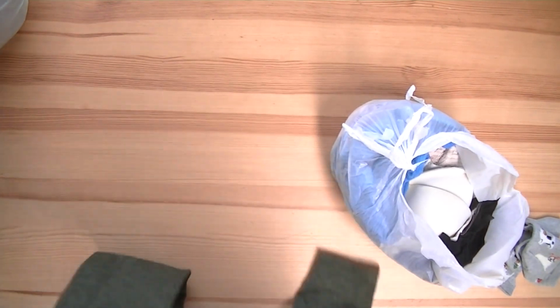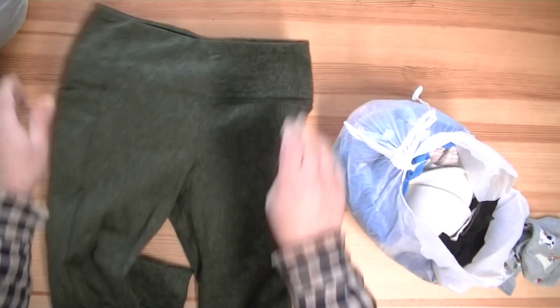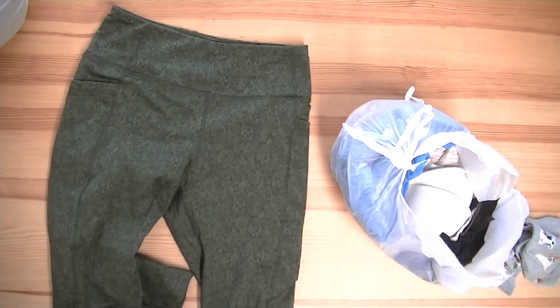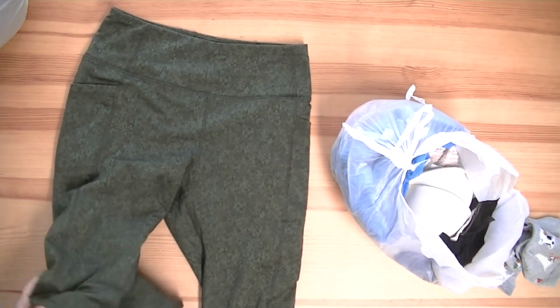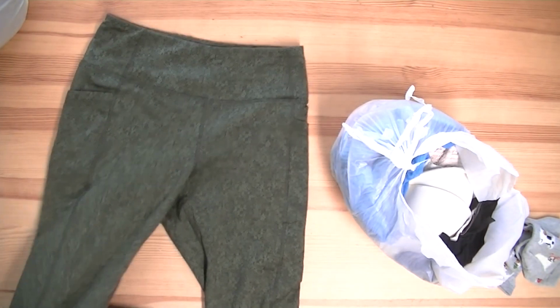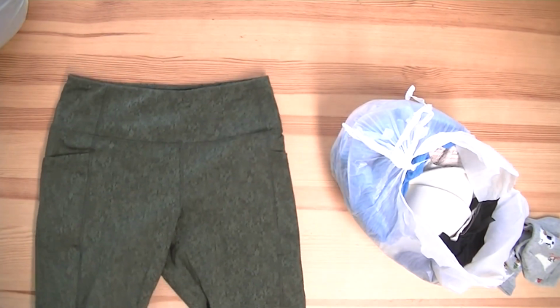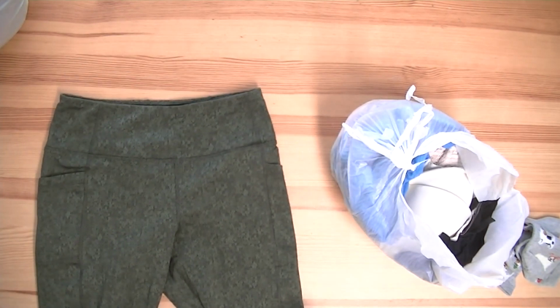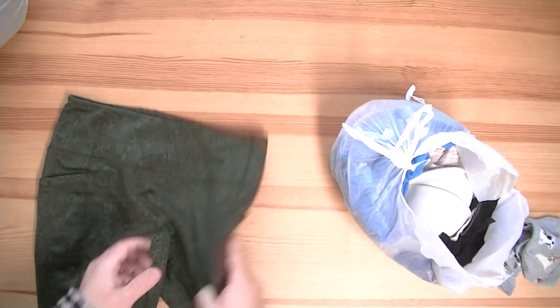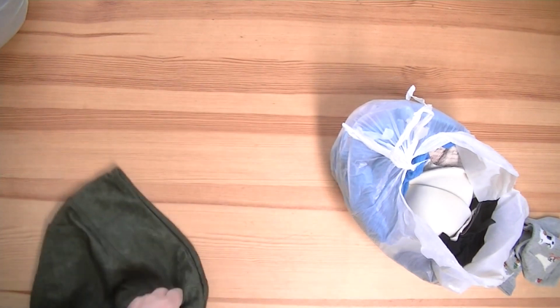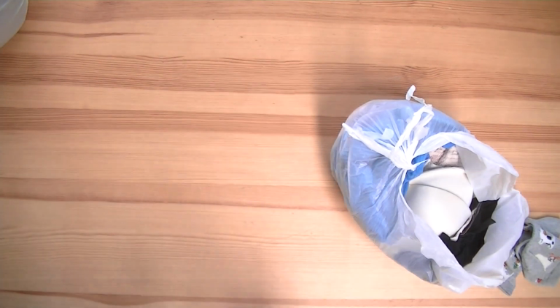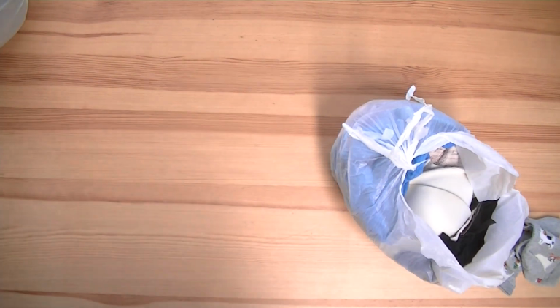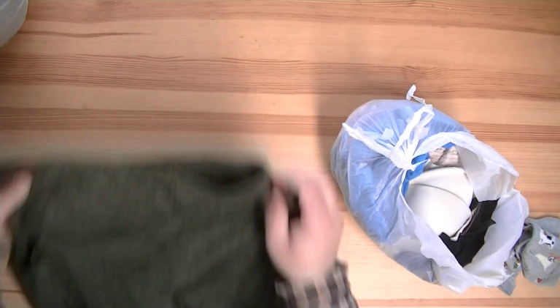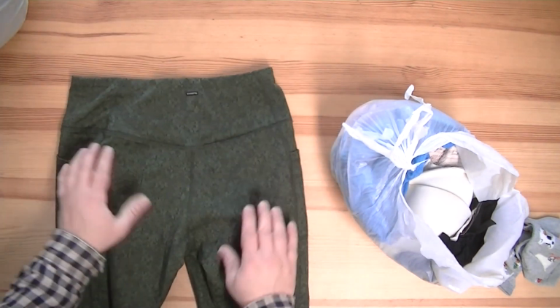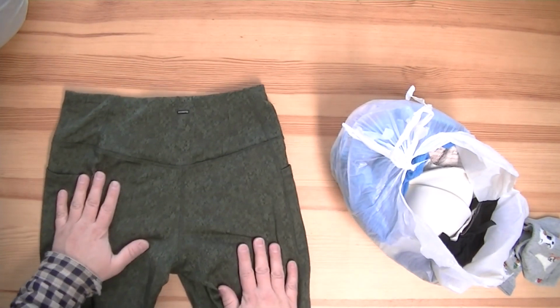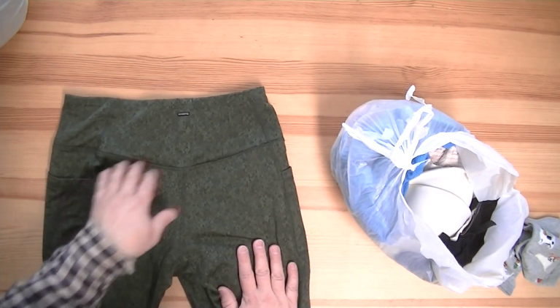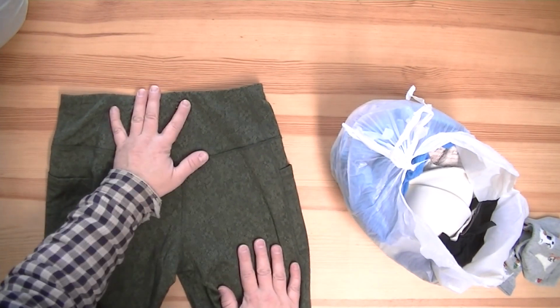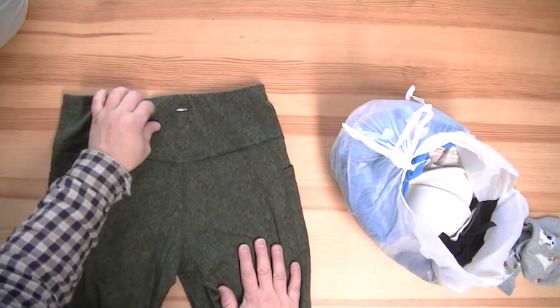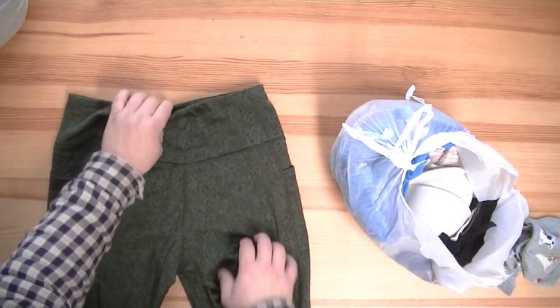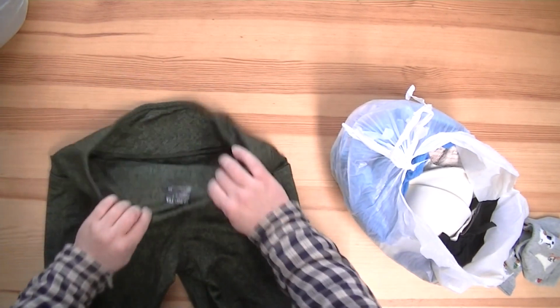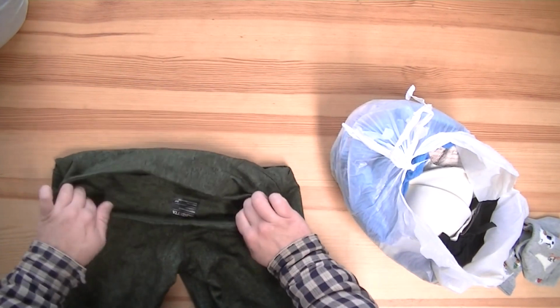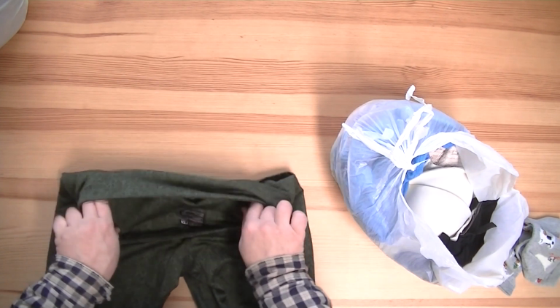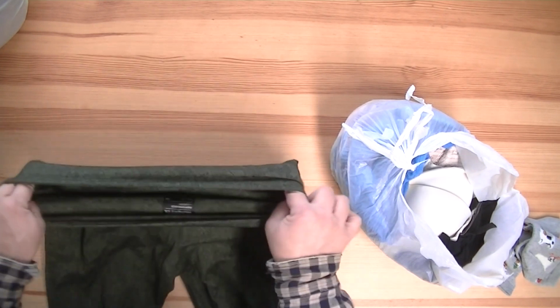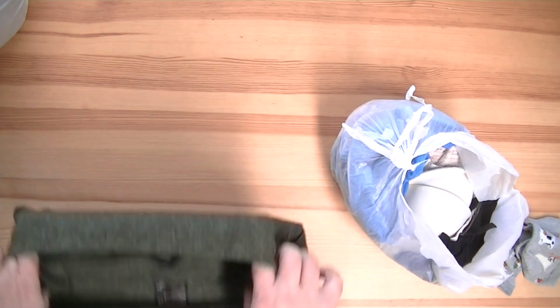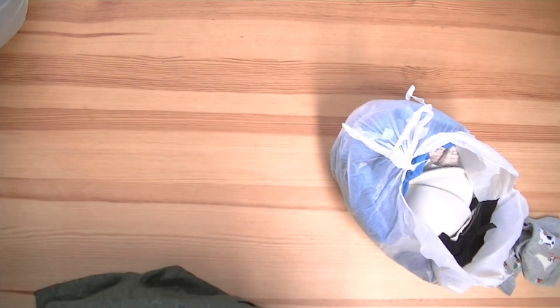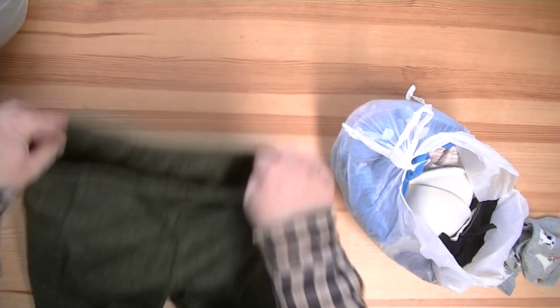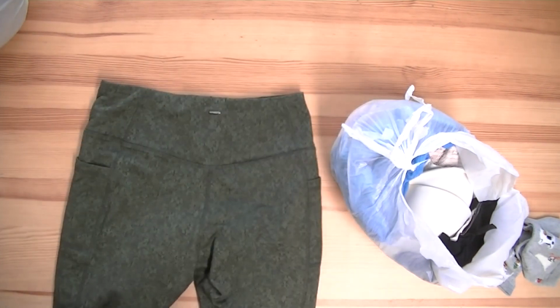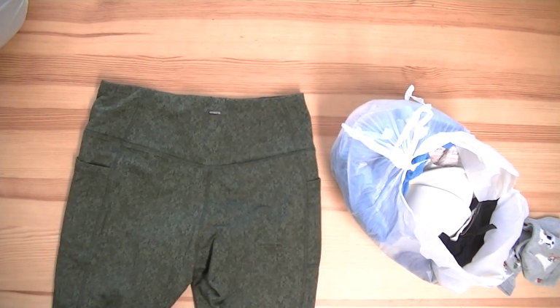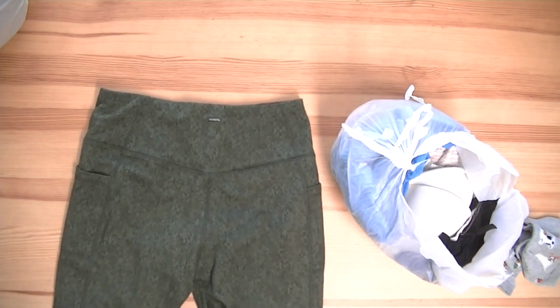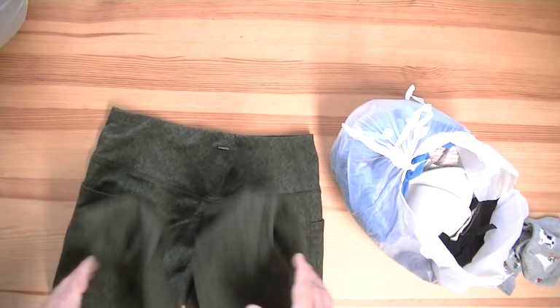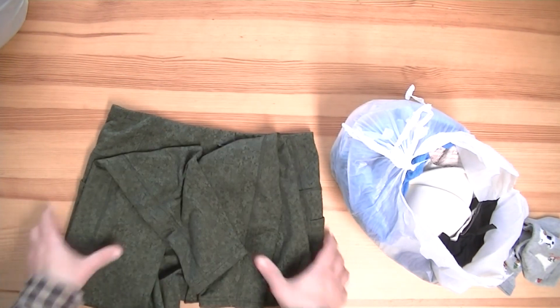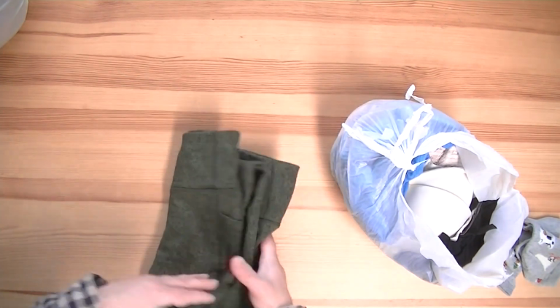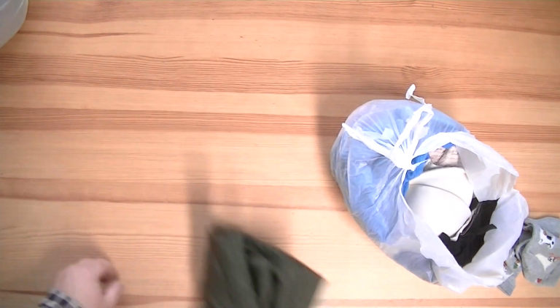We have very green pants made by Mondetta. That's pretty good — I'll sell that. Good stuff.